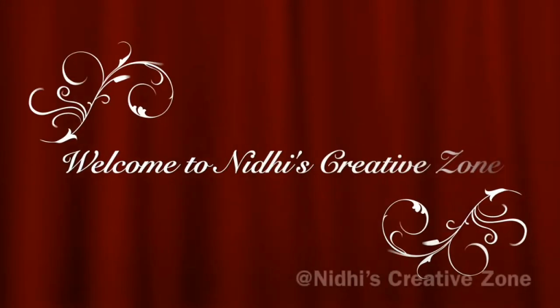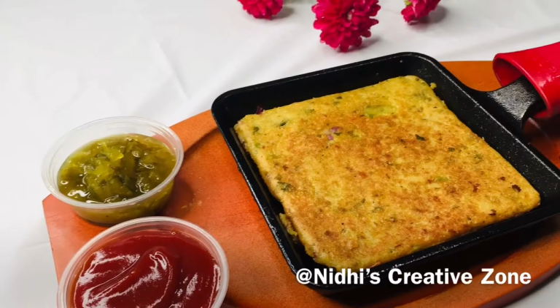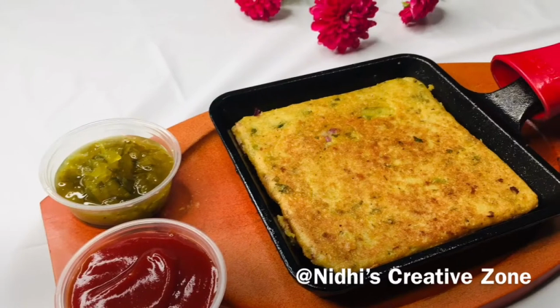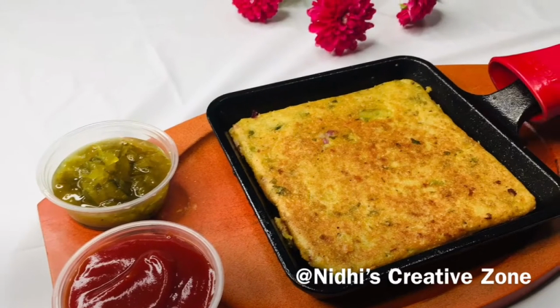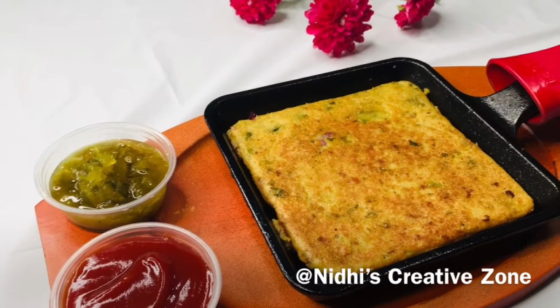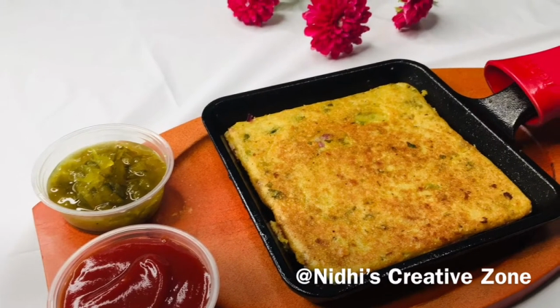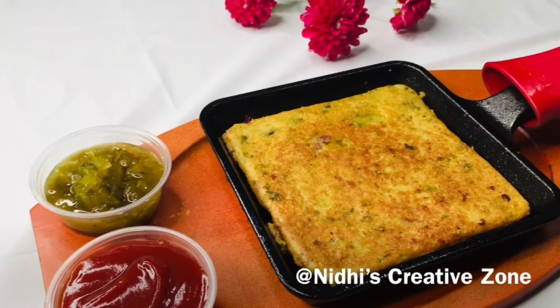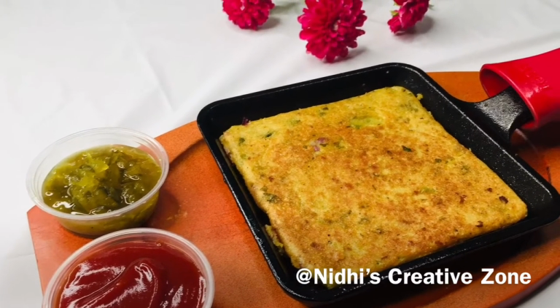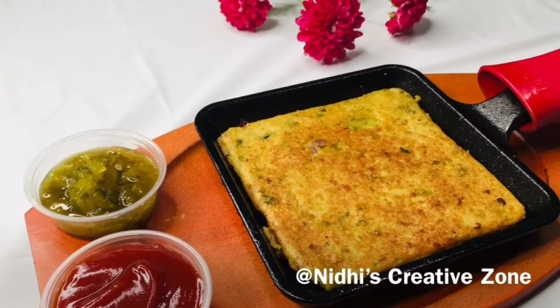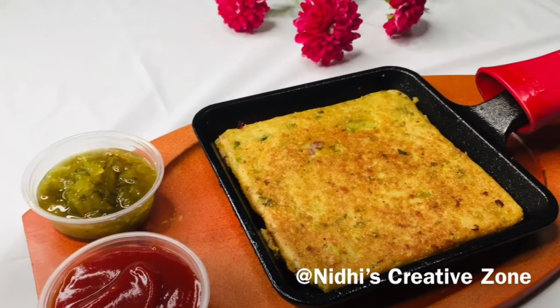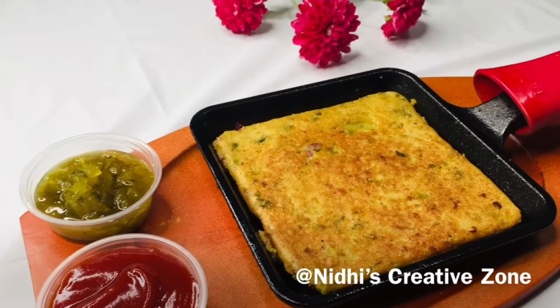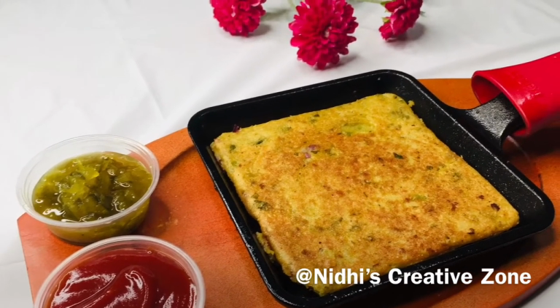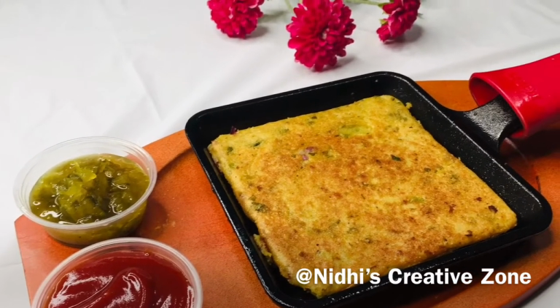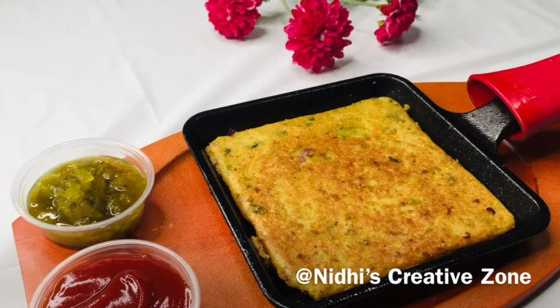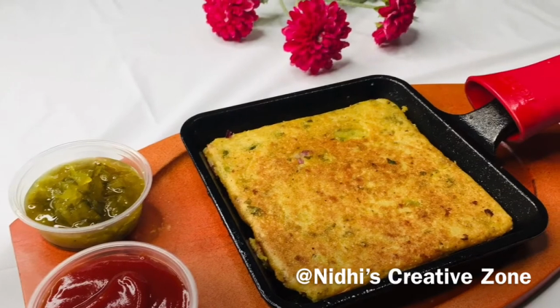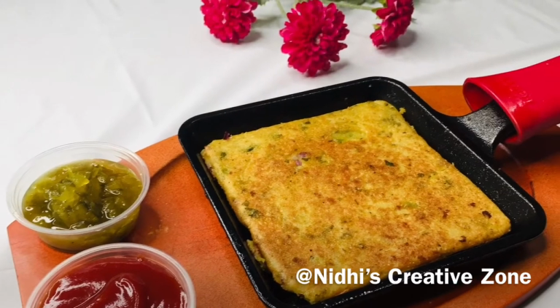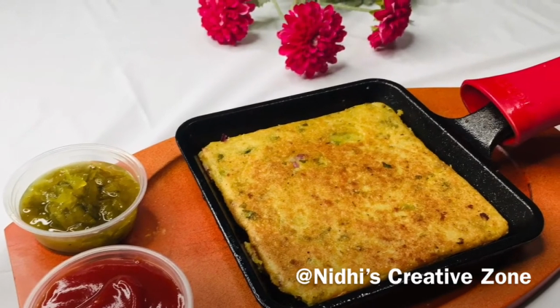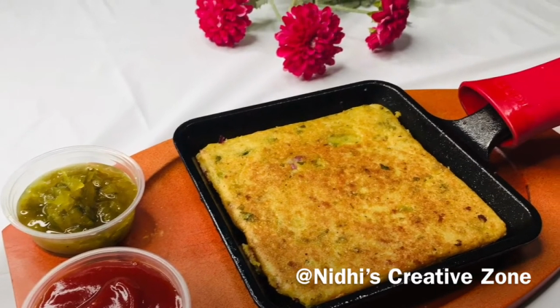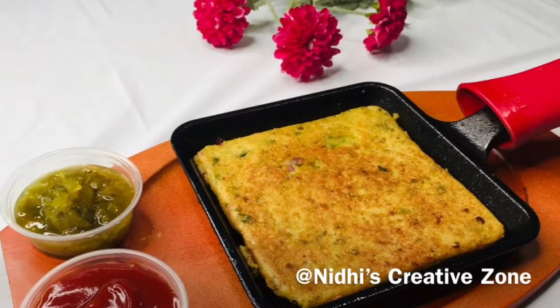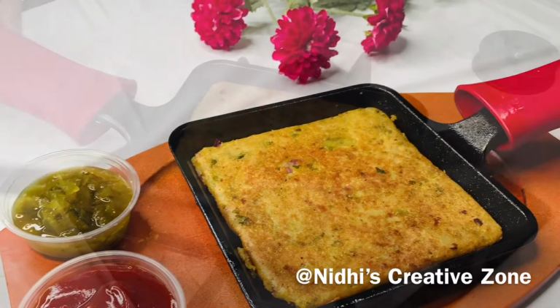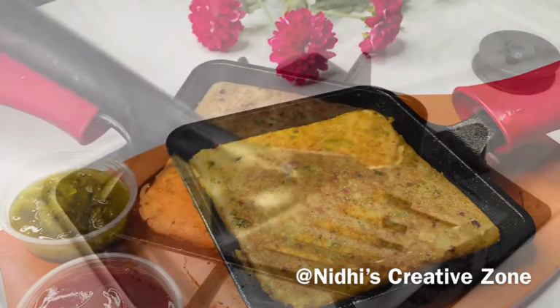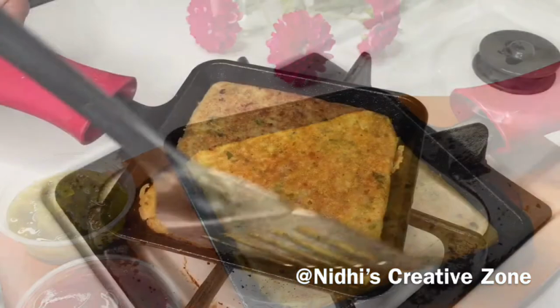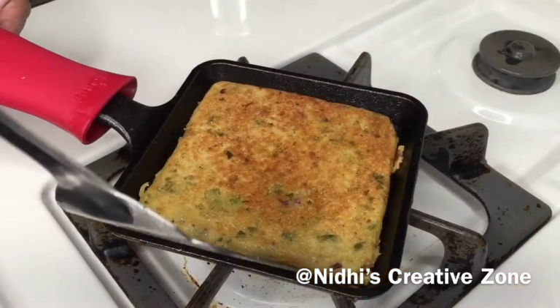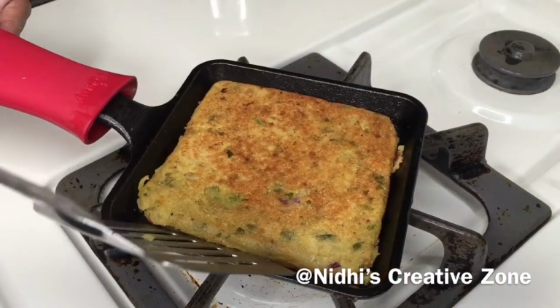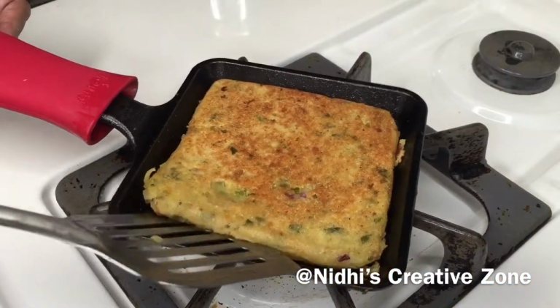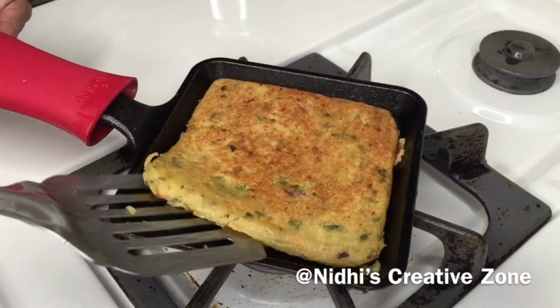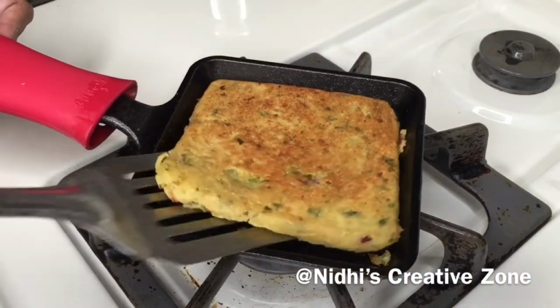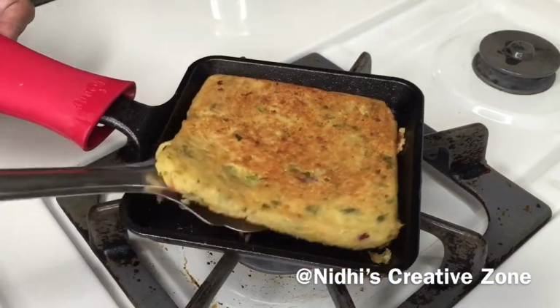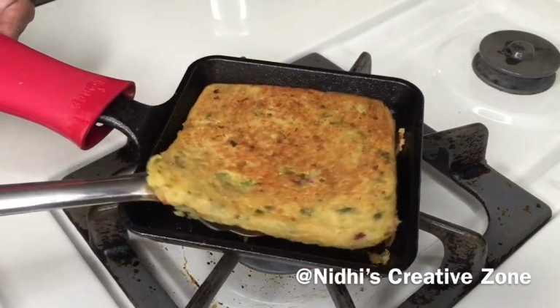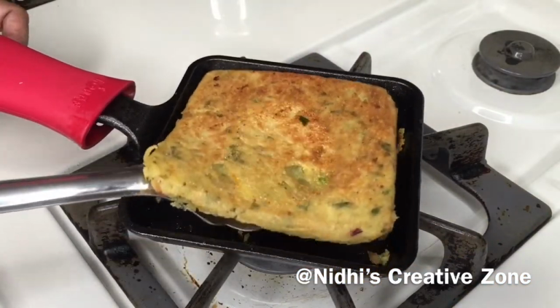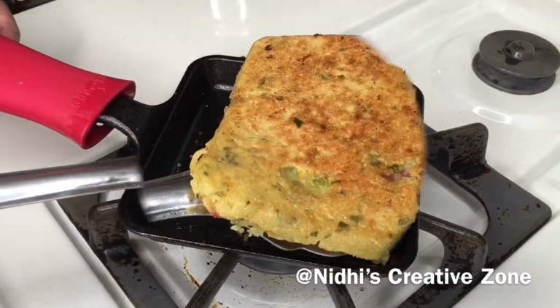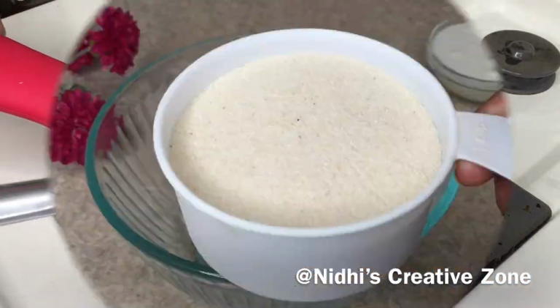Hello friends, have you ever tried the recipe of sandwich without using bread? Today I am going to share with you this recipe, so let's get into it.